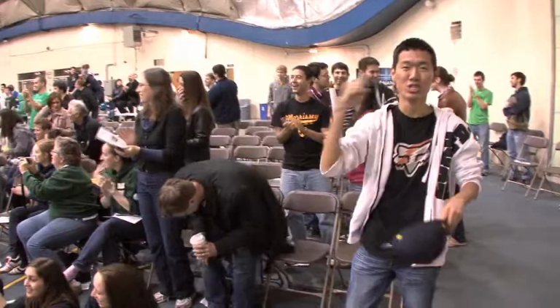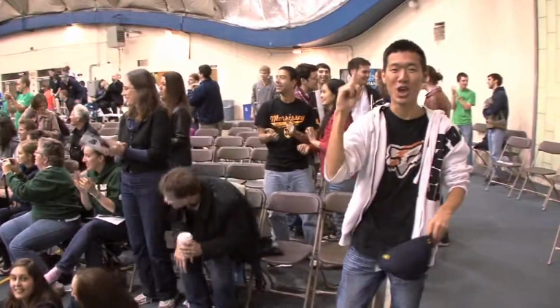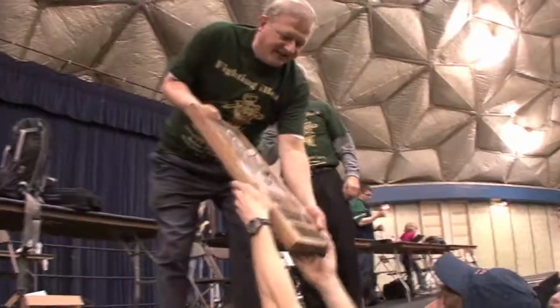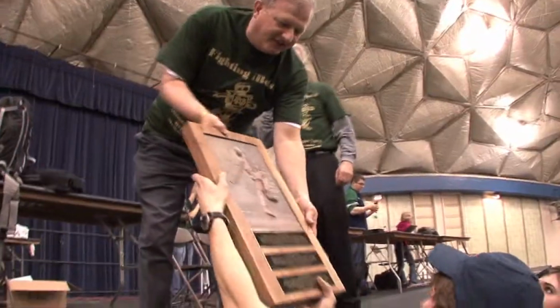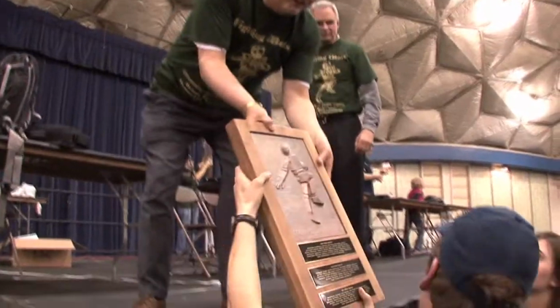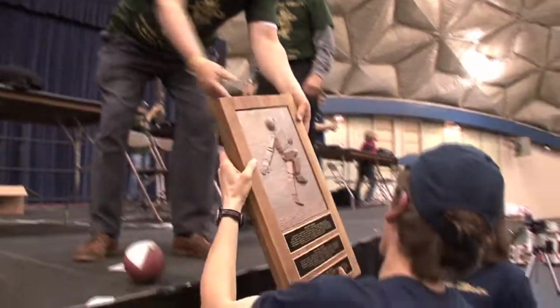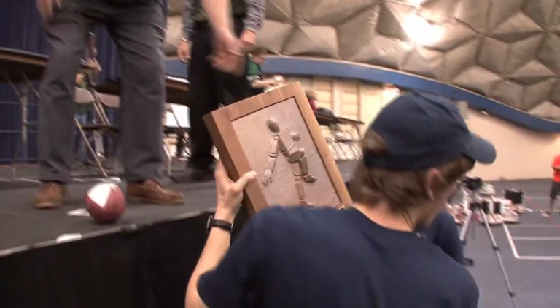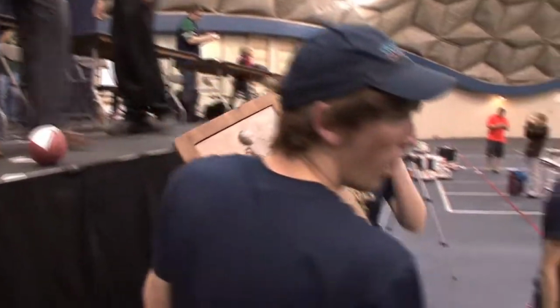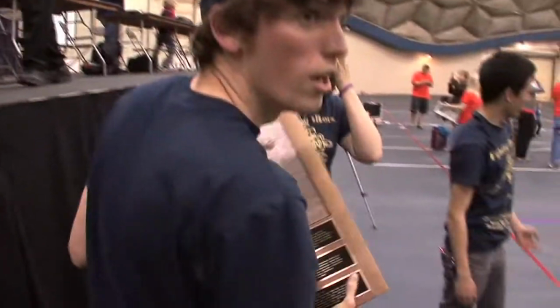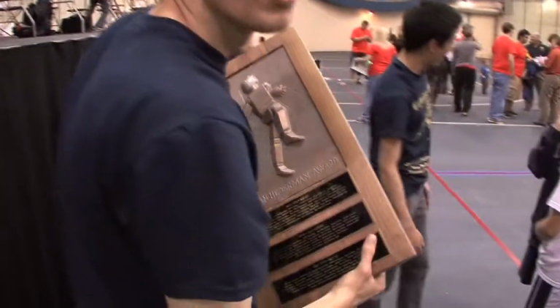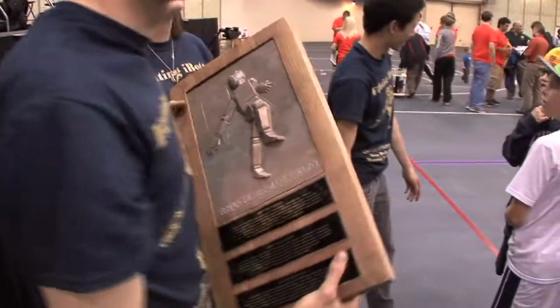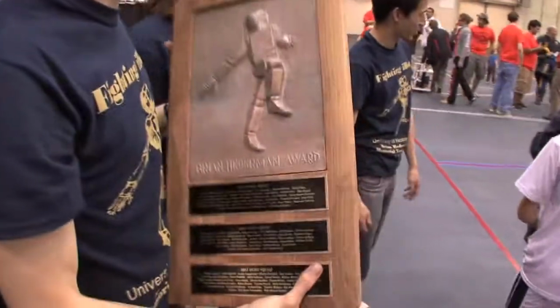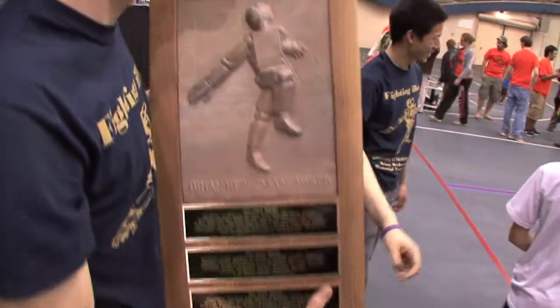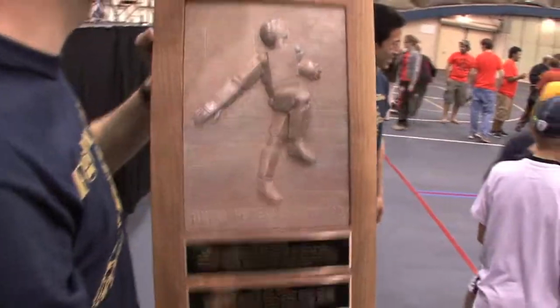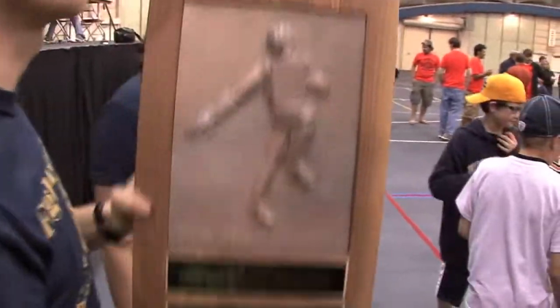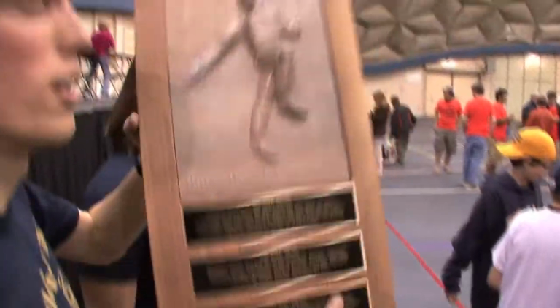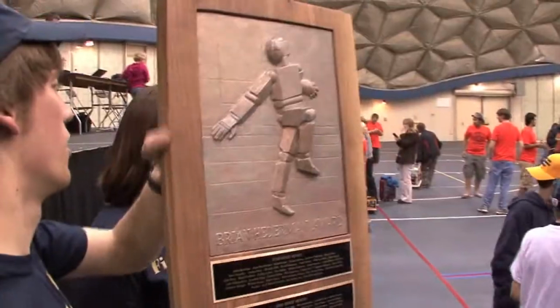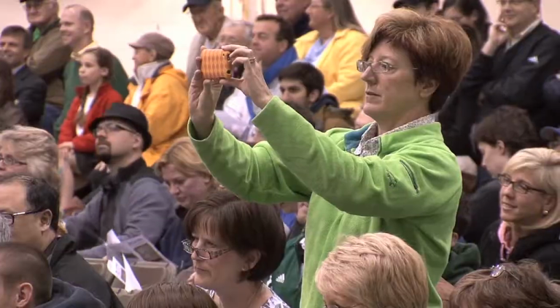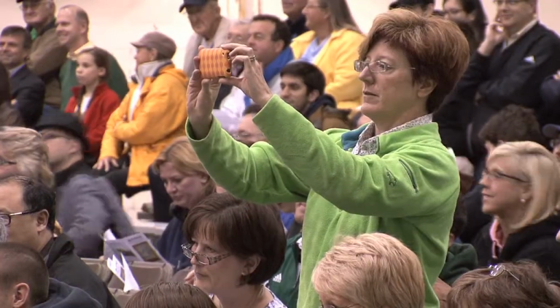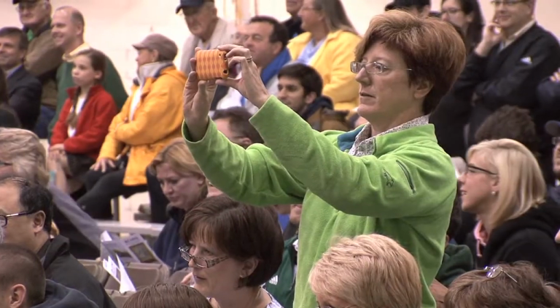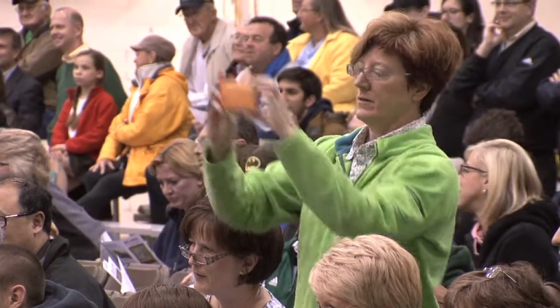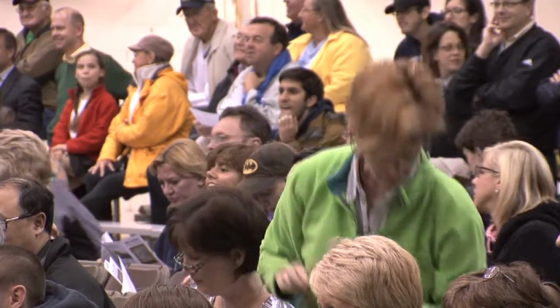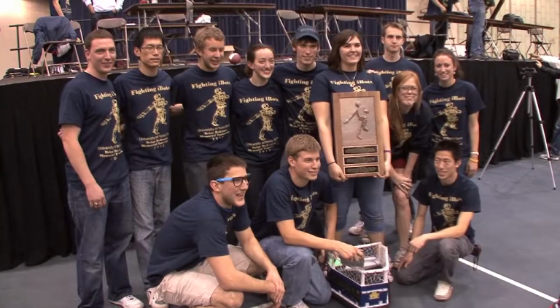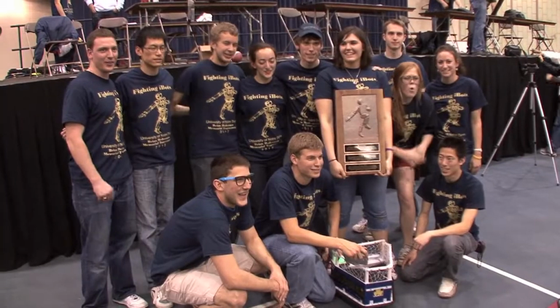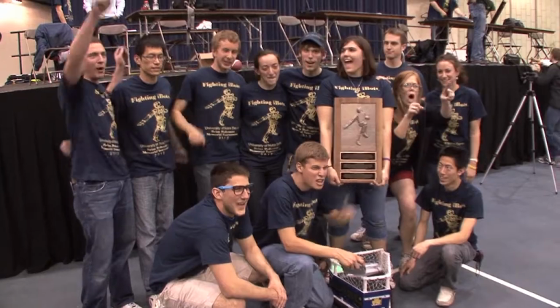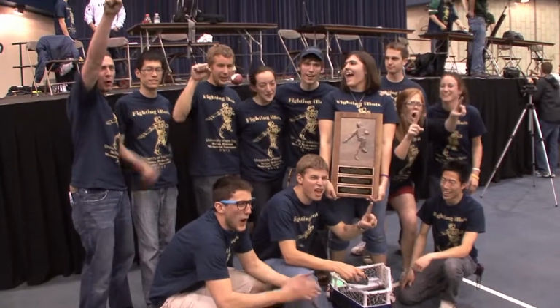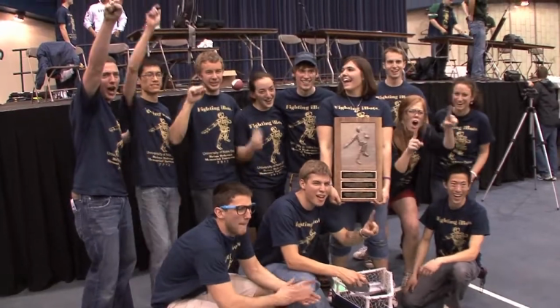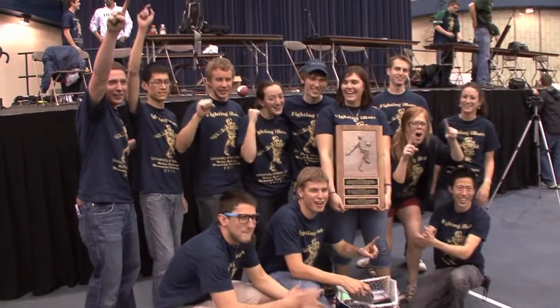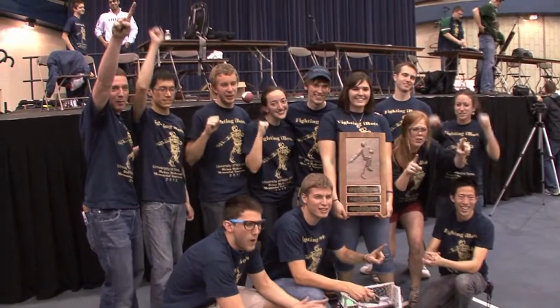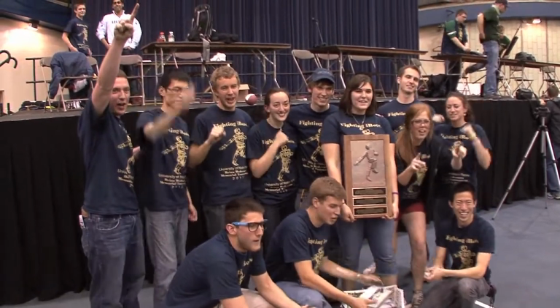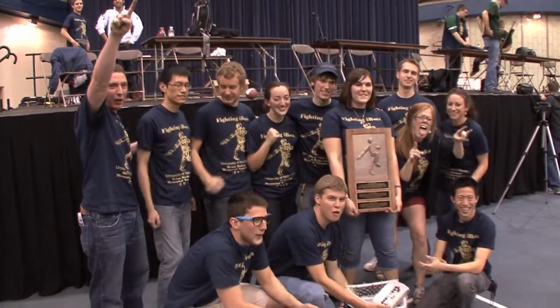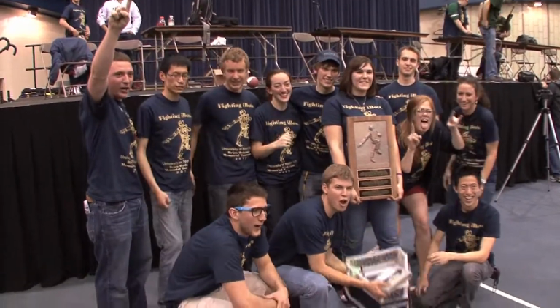One of the things that I would really stress is that it's very important to work together as a group. It's only by having all 12 — or however many participants you have — working together toward the common goal that you're really going to get everything done. Number 1, Professor Birus!